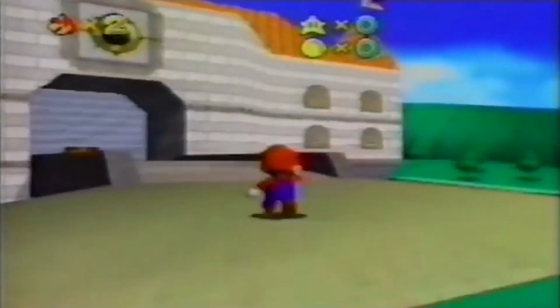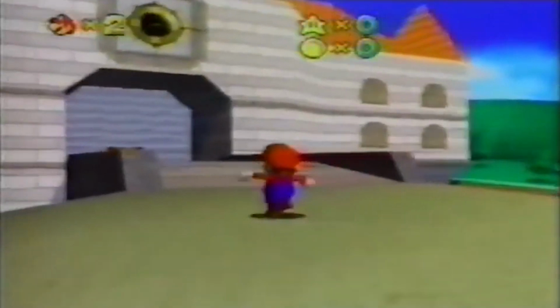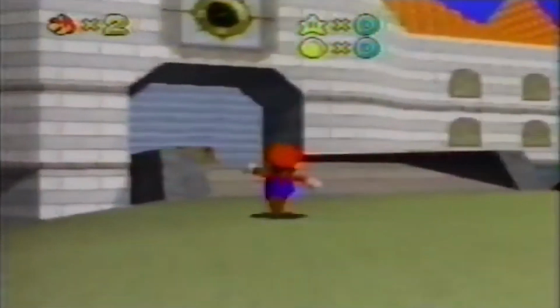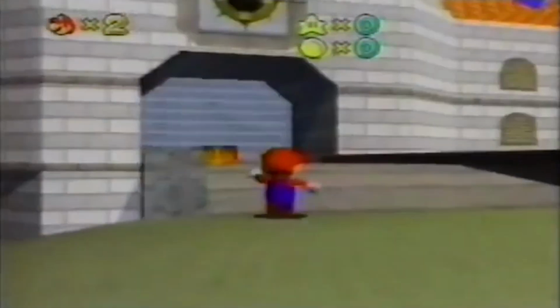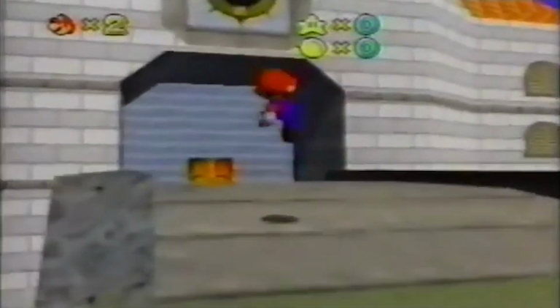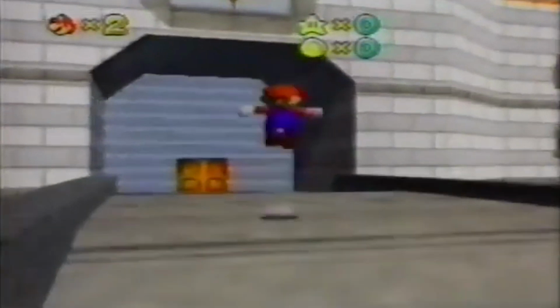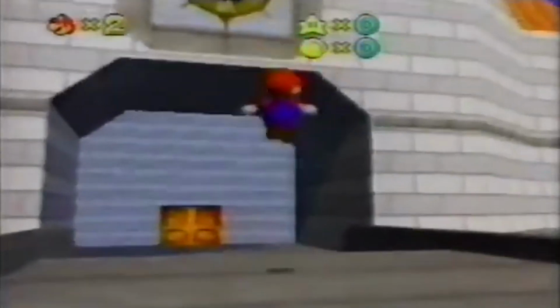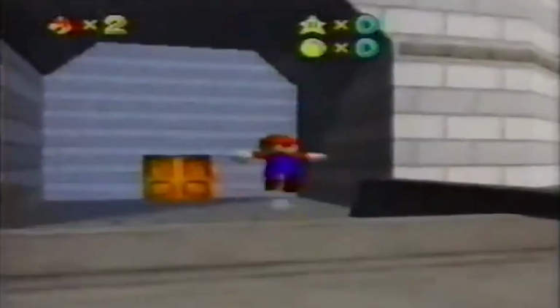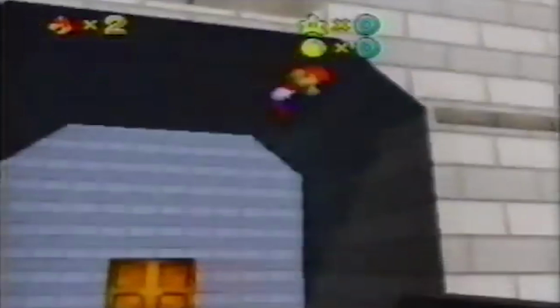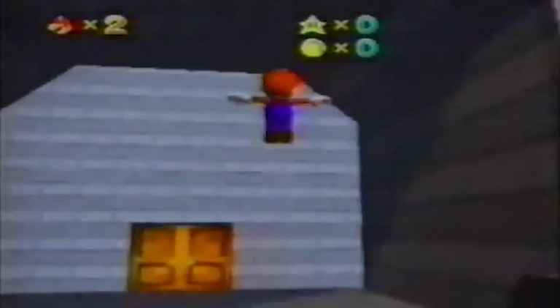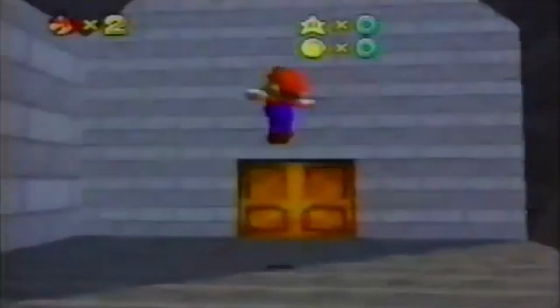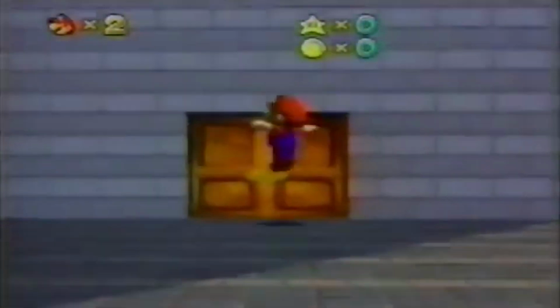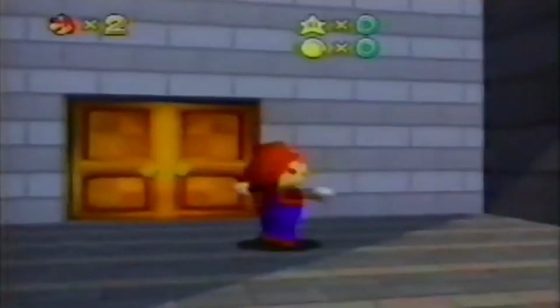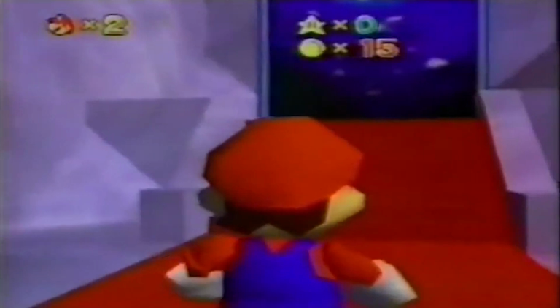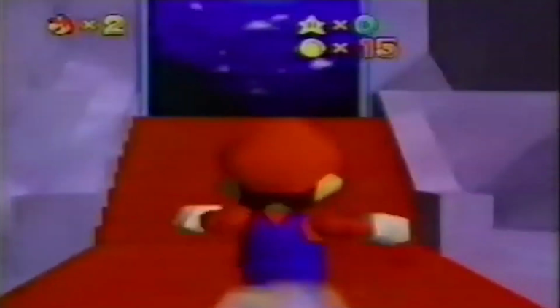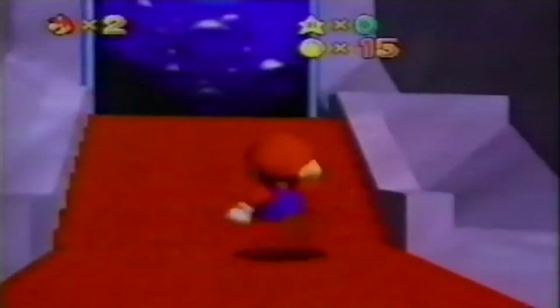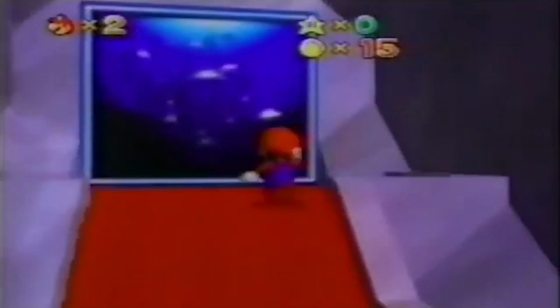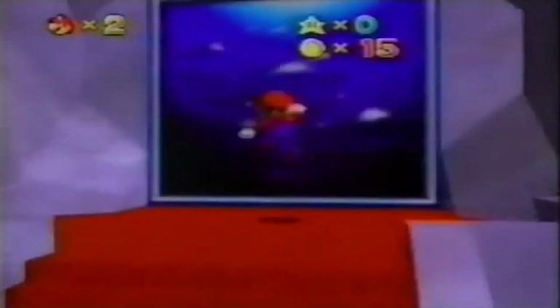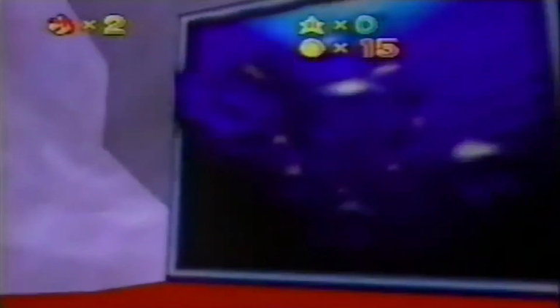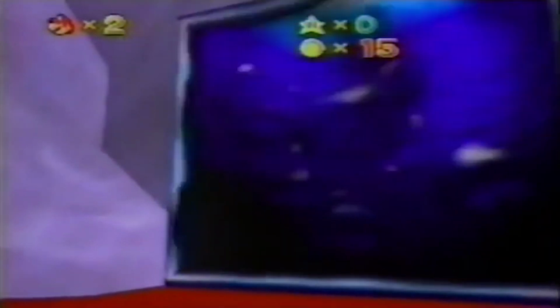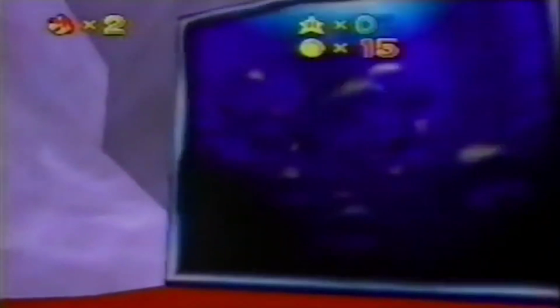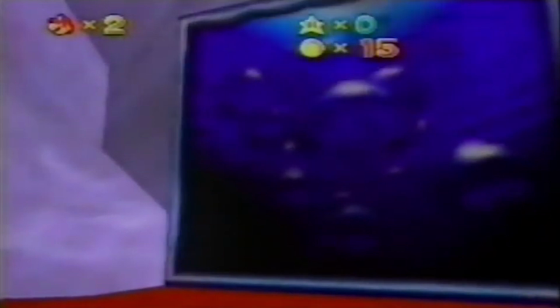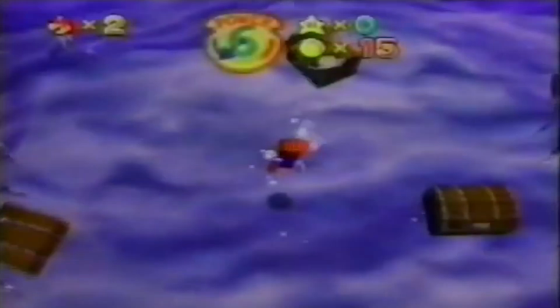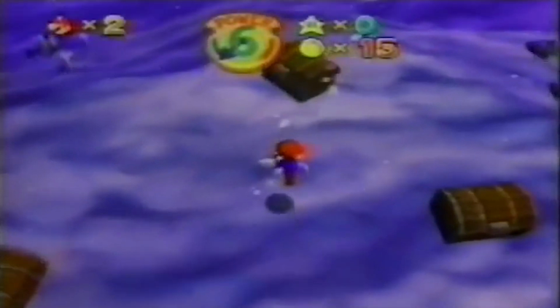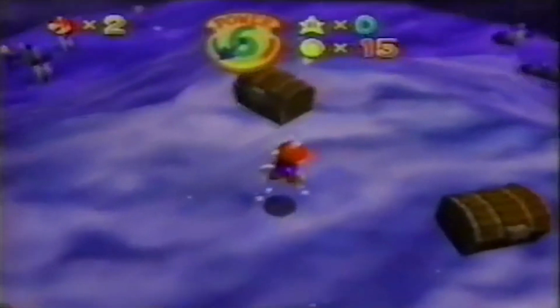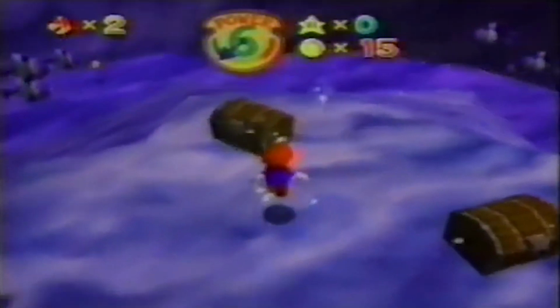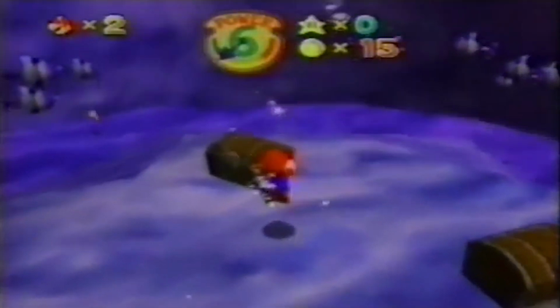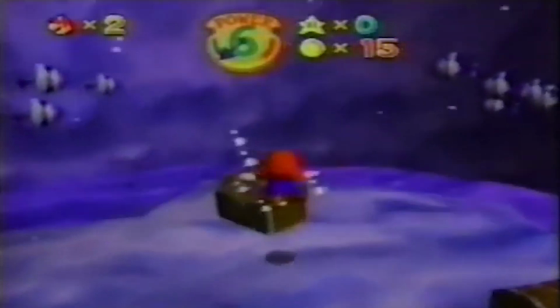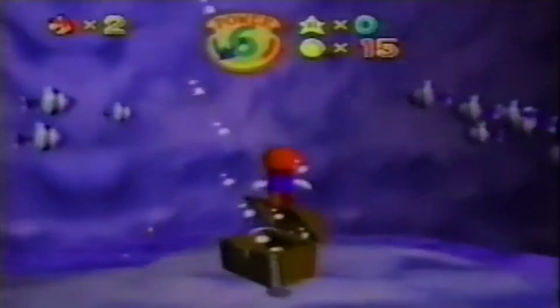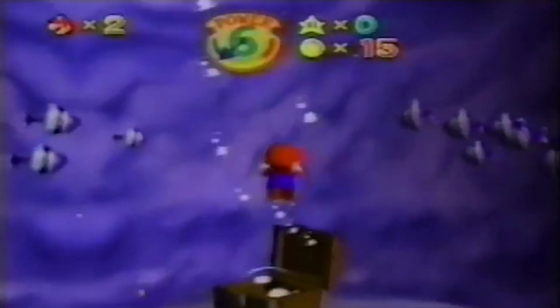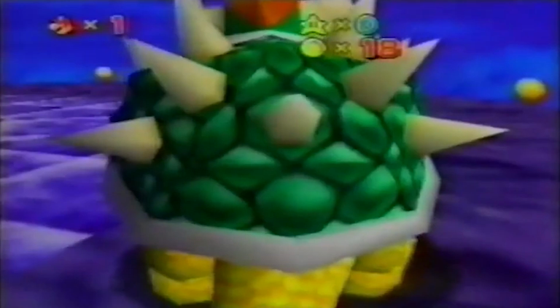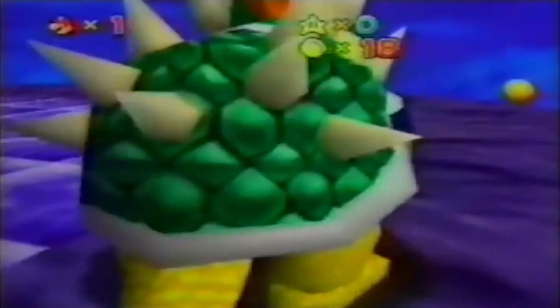So here it is — Super Mario 64. And yes, you are watching the game screen. Amazingly, this is not a rendered graphics demo. It's what you get when you play the game.